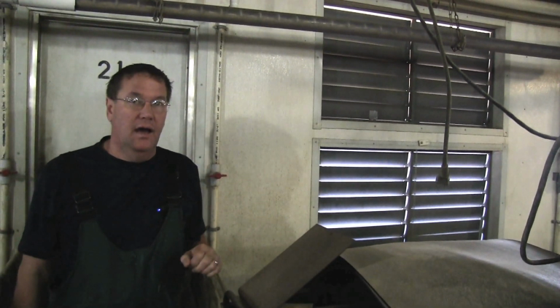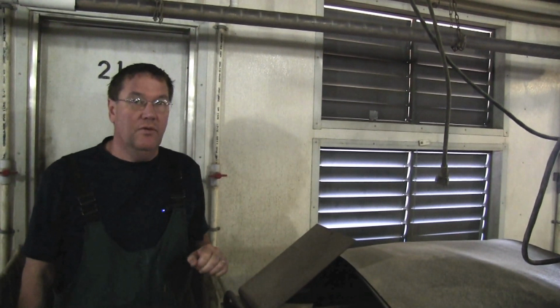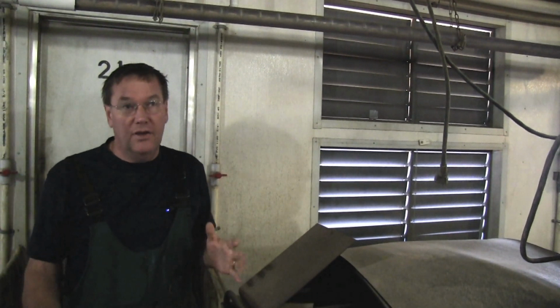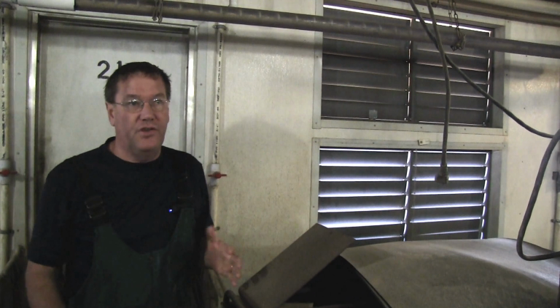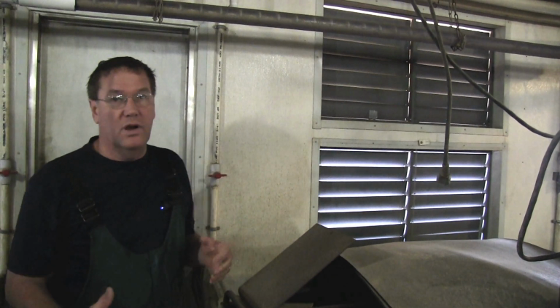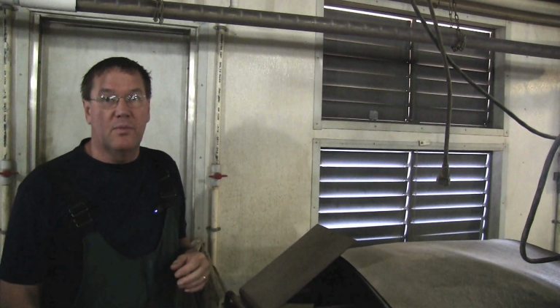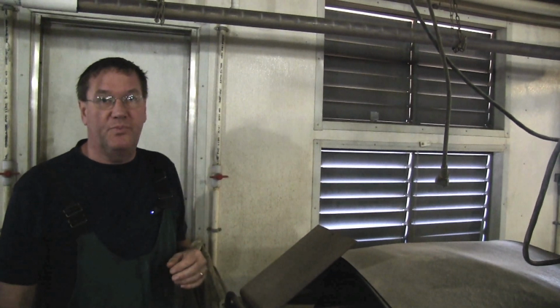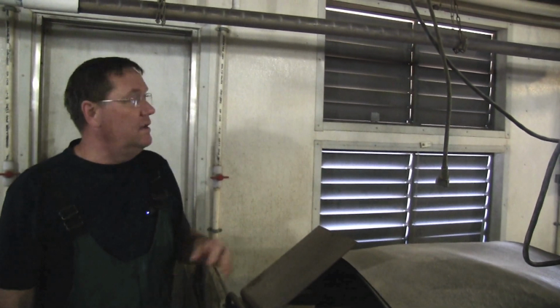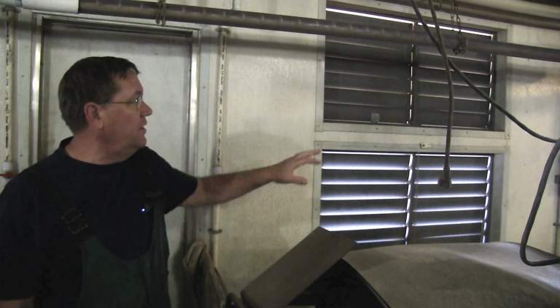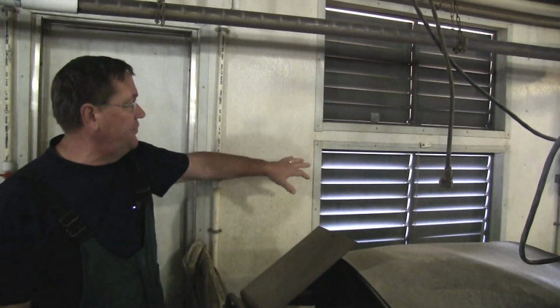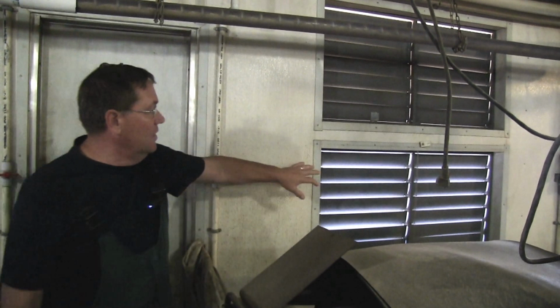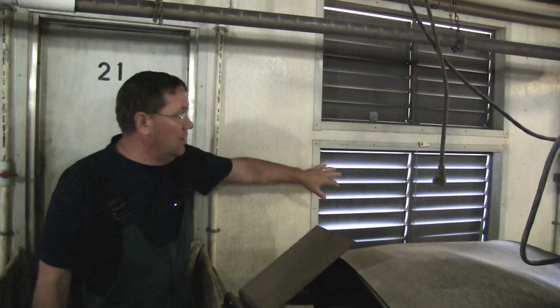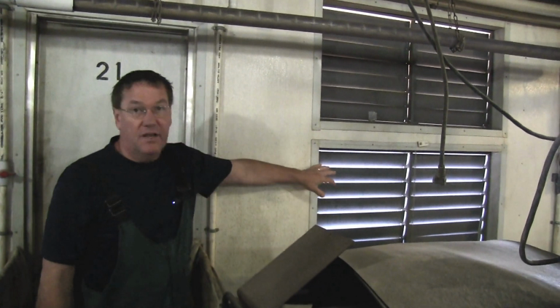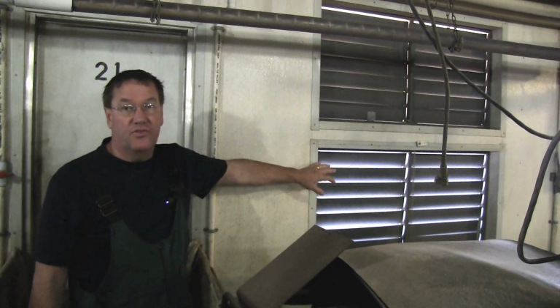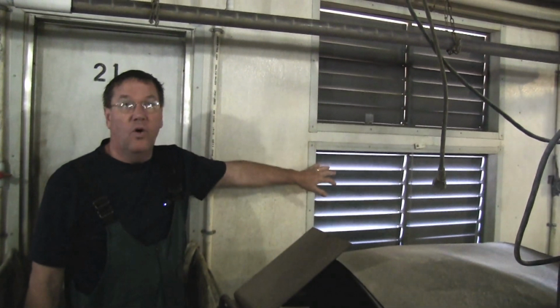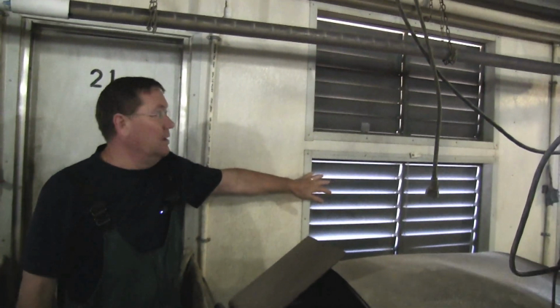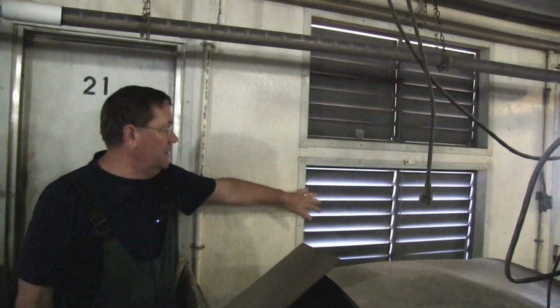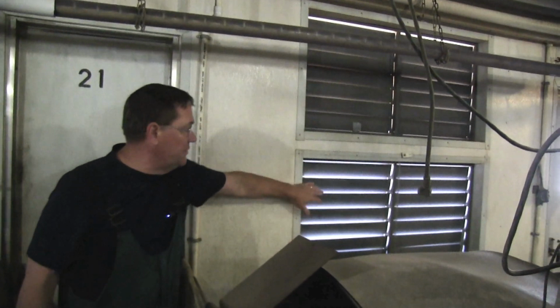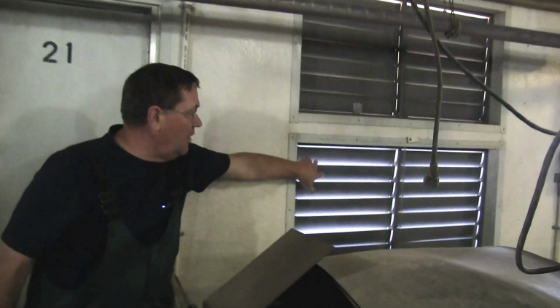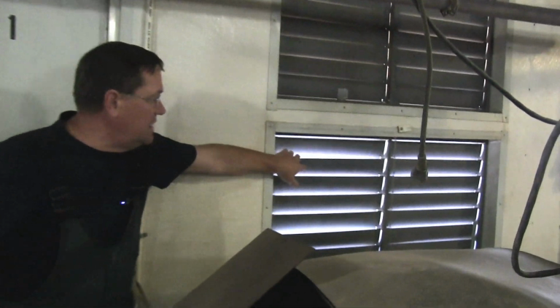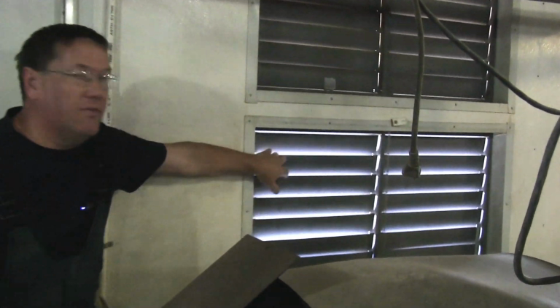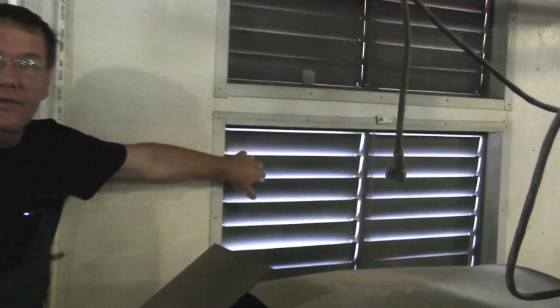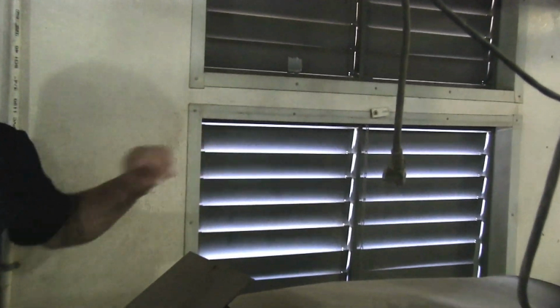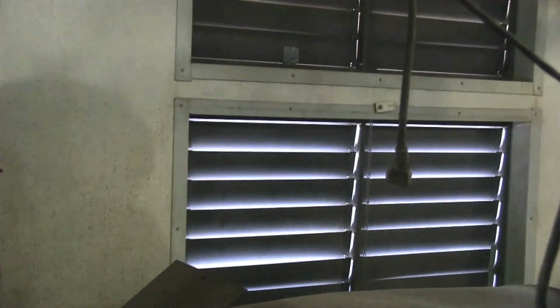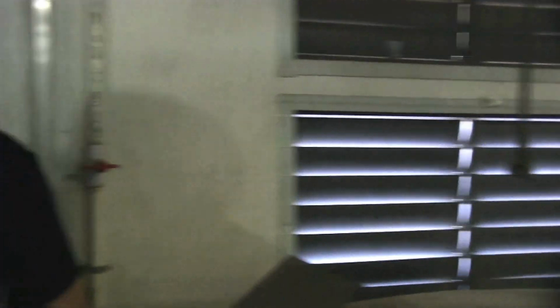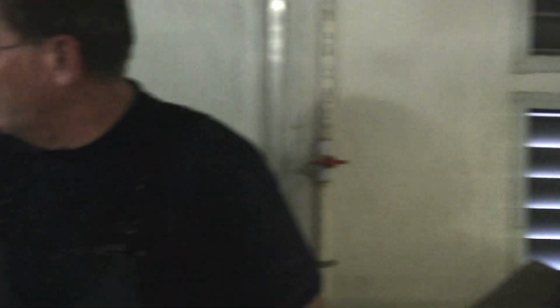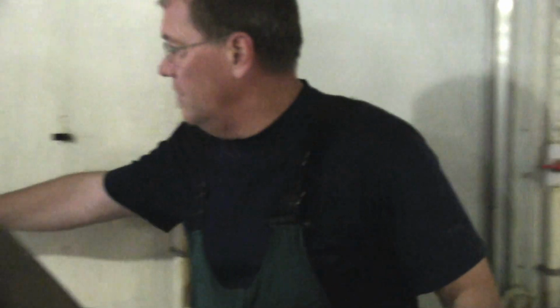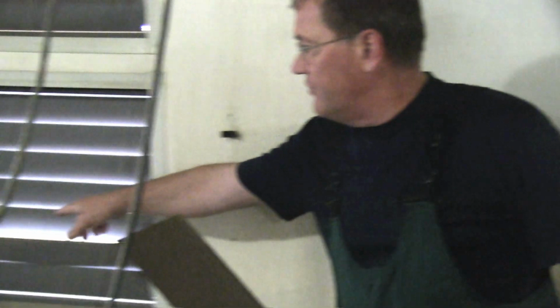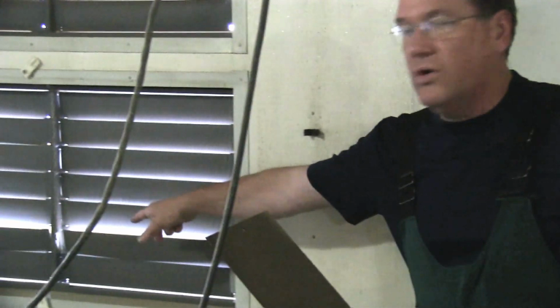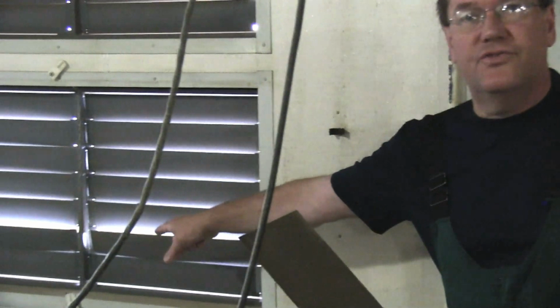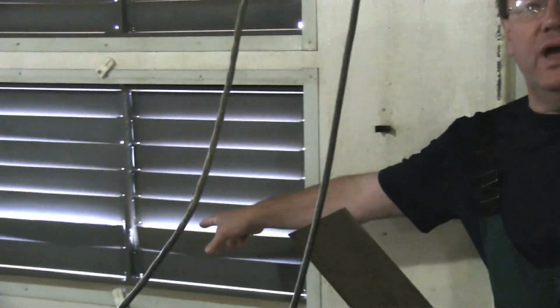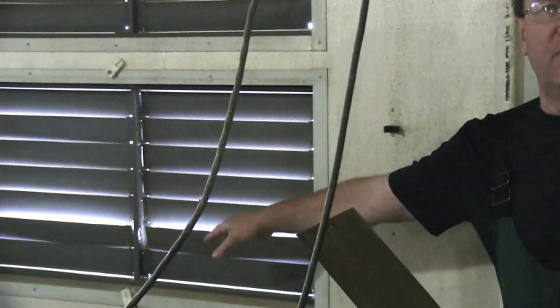Right now you can see we're at minimum speed — these inlets are not supposed to be open. You can see how much daylight we're getting through here, and over here we've got some broken ones that are way open.